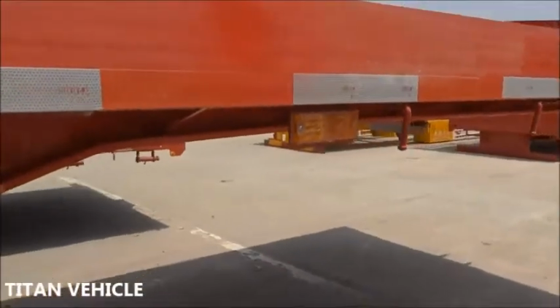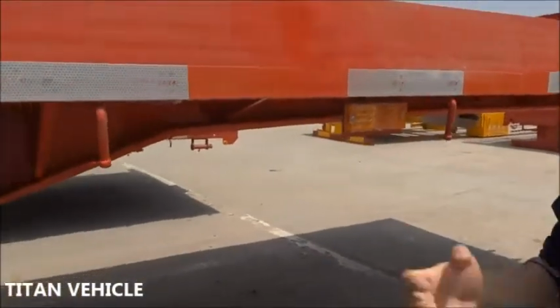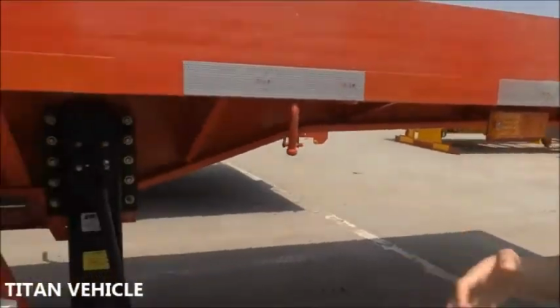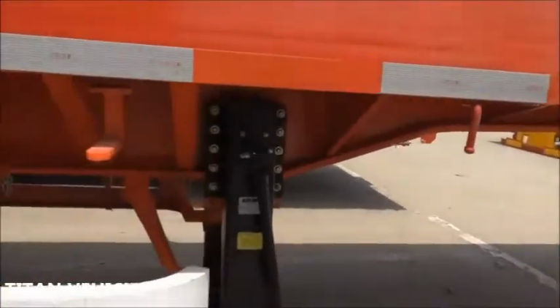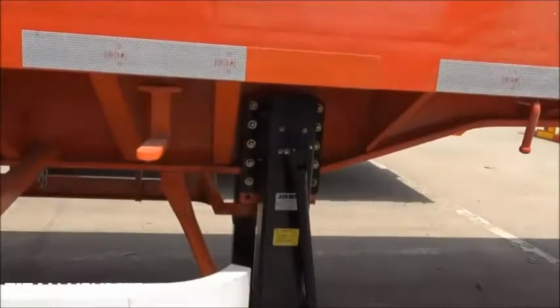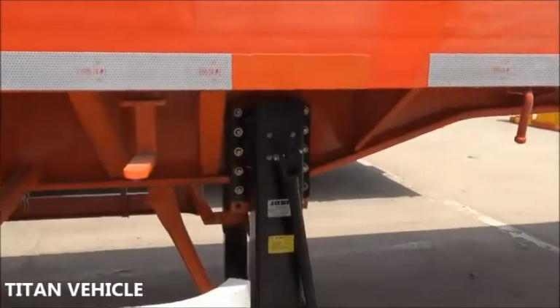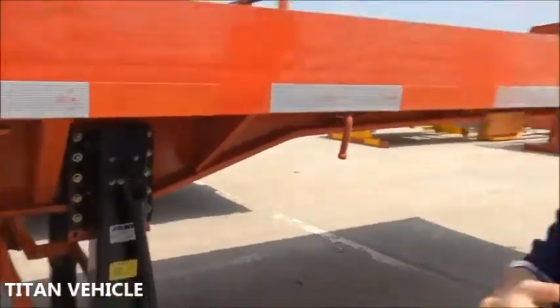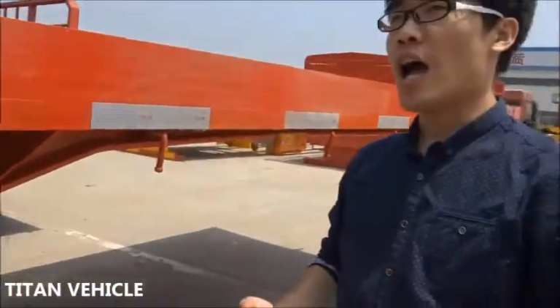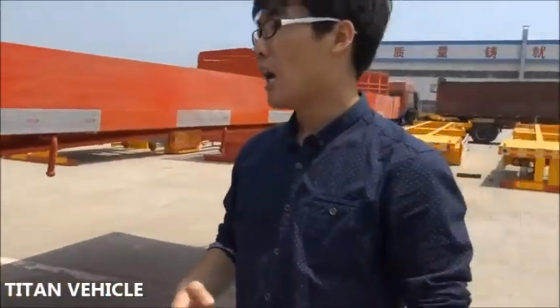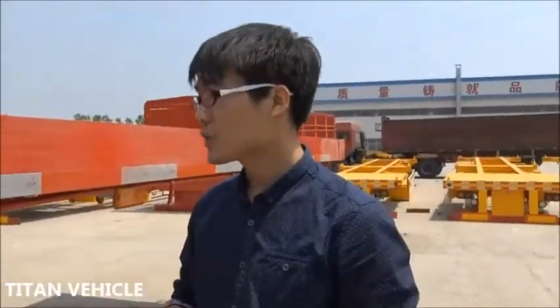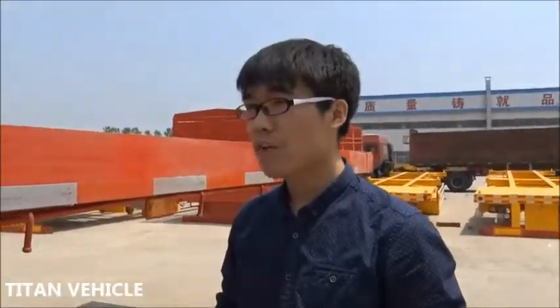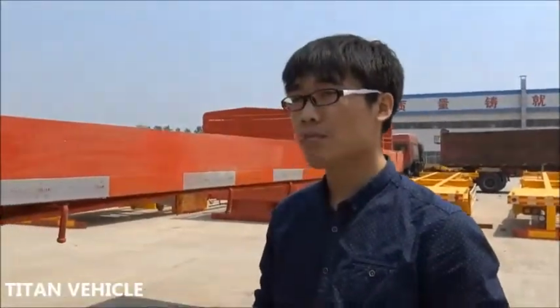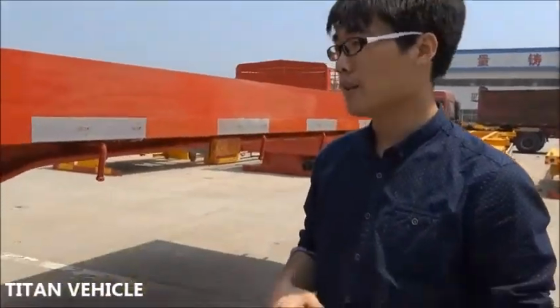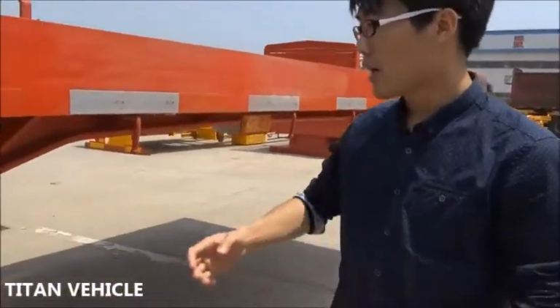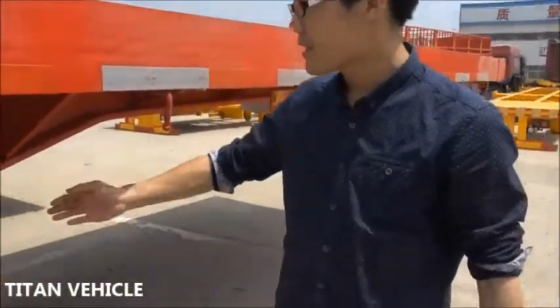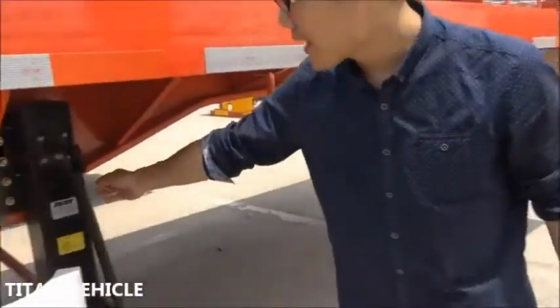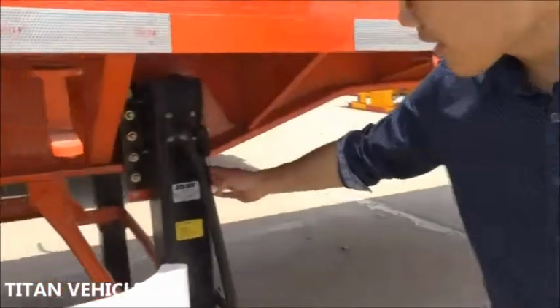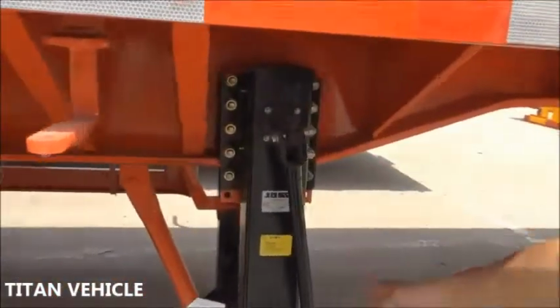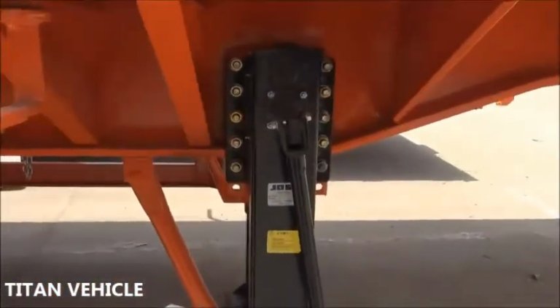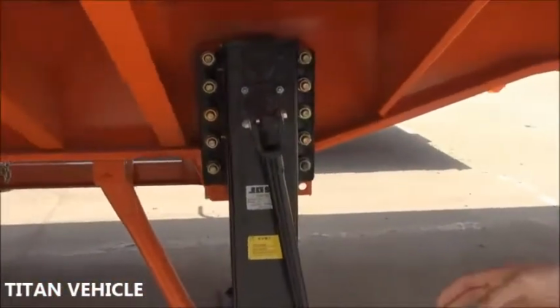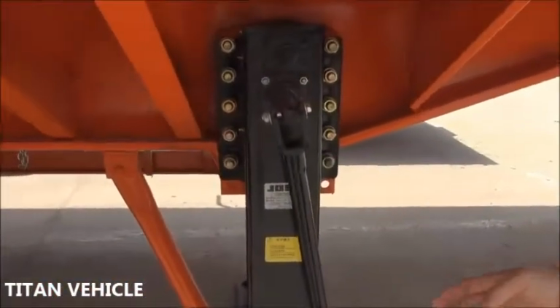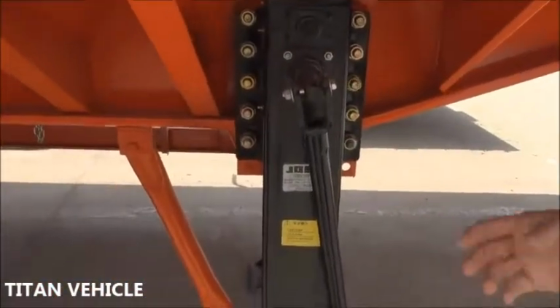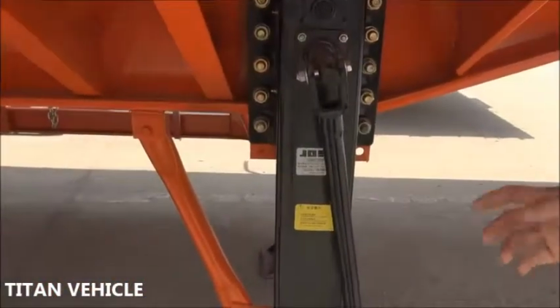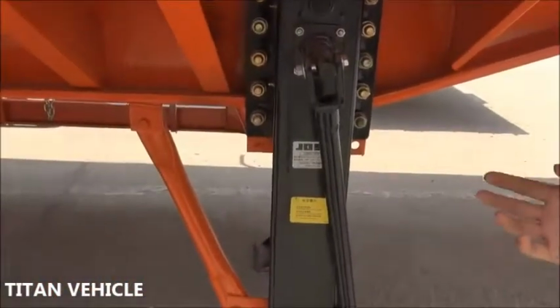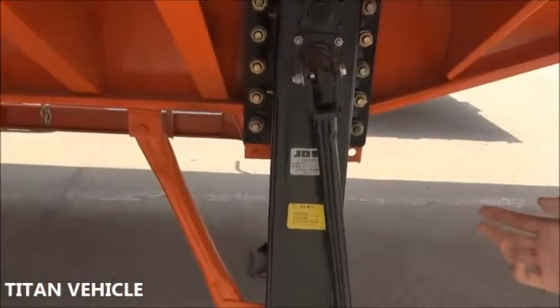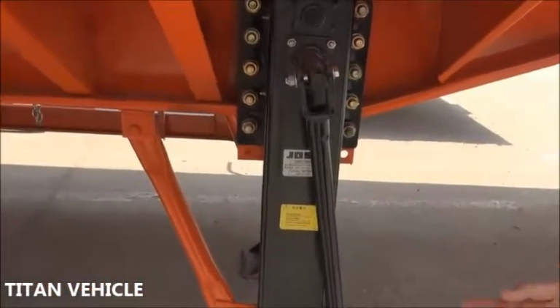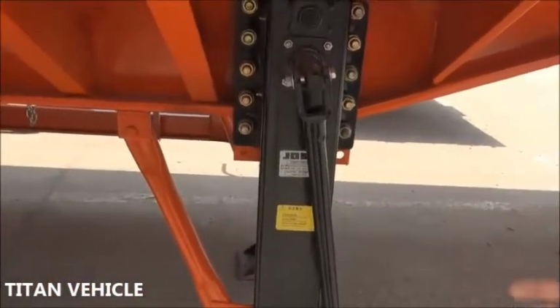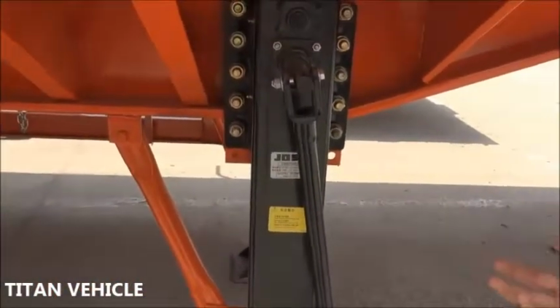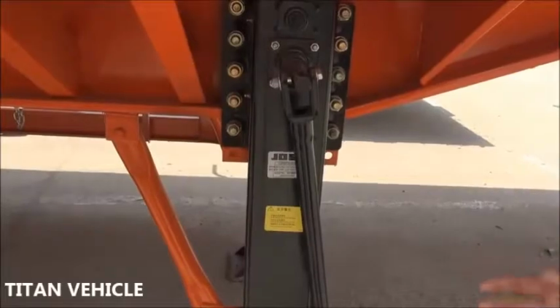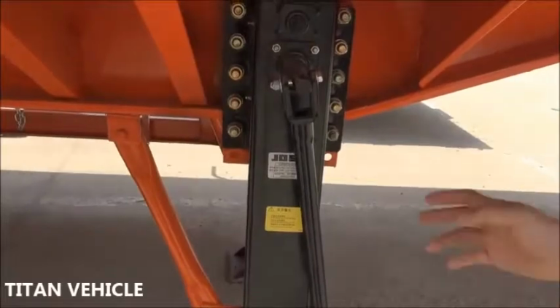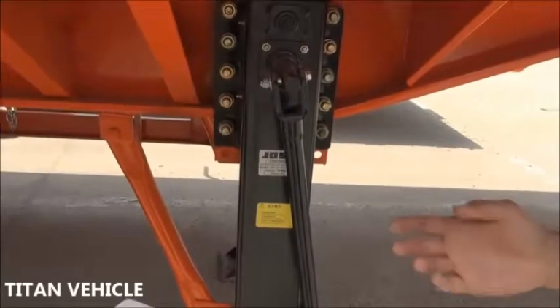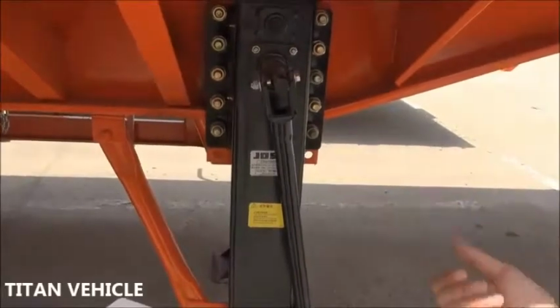All of our Titan flatbed trailers use a famous brand landing gear. We use the Jost brand landing gear. It's a famous brand and the quality is very good.